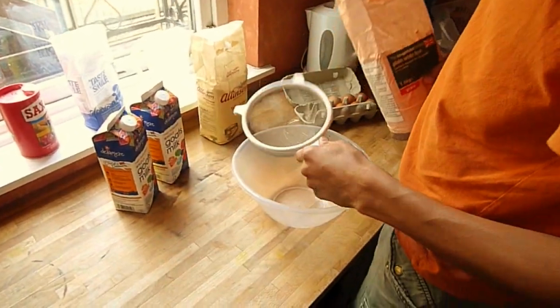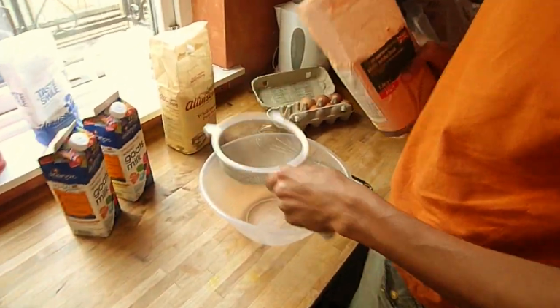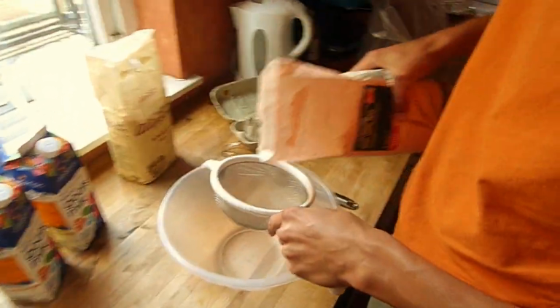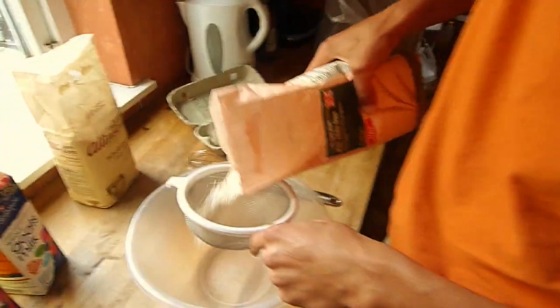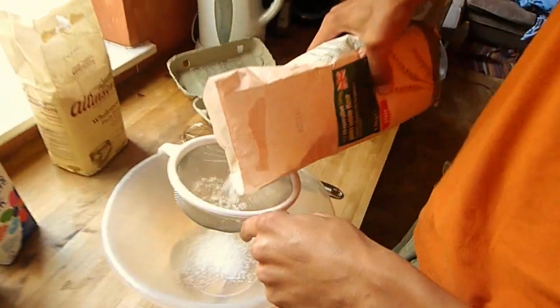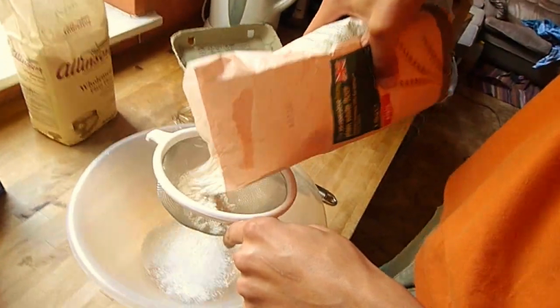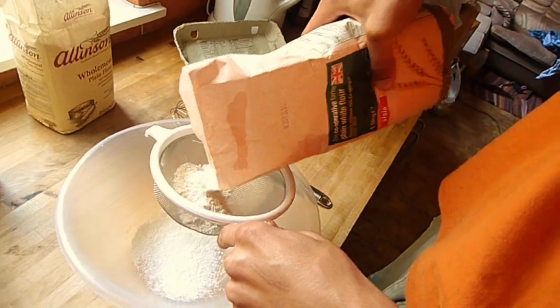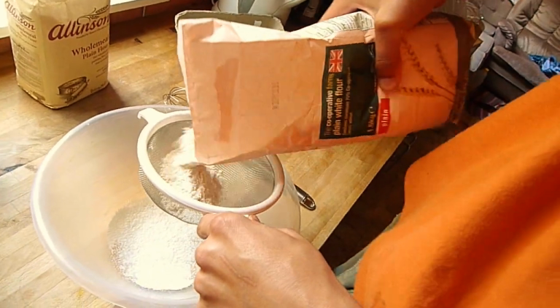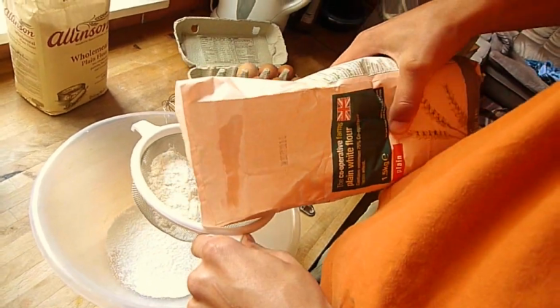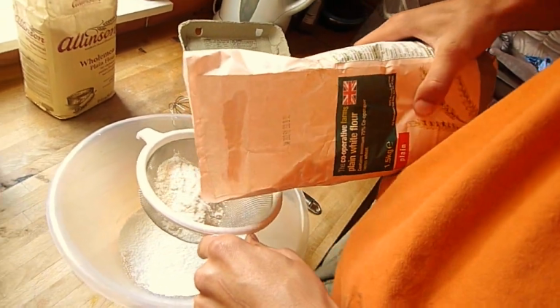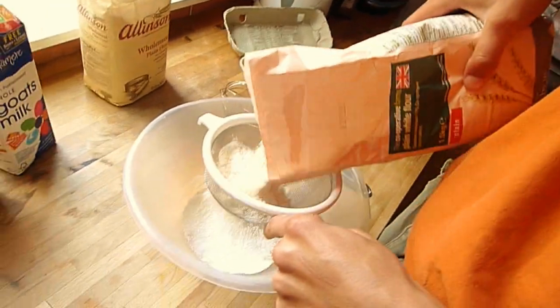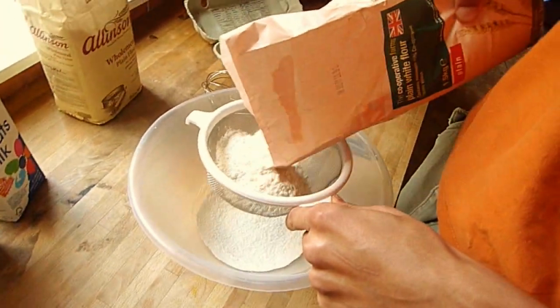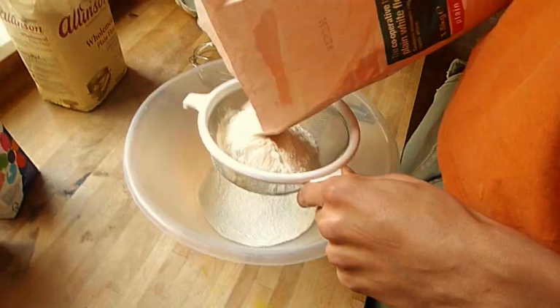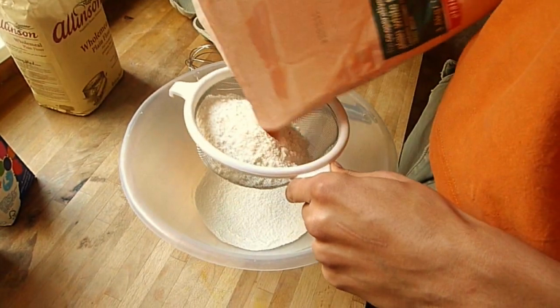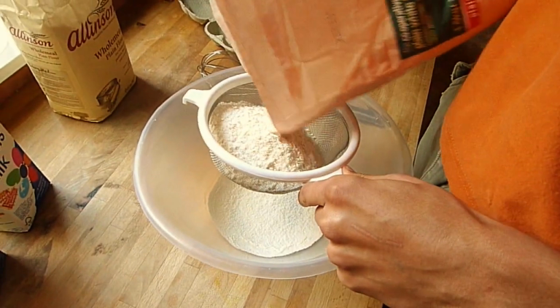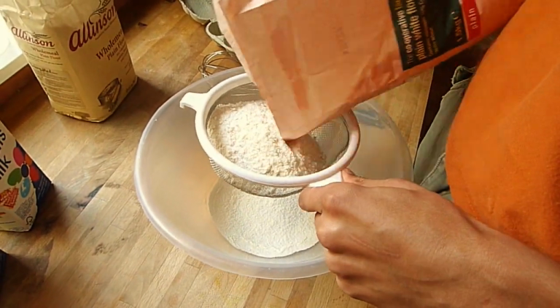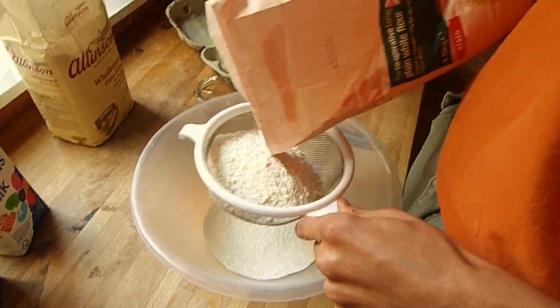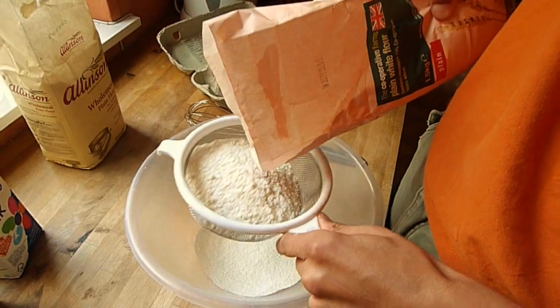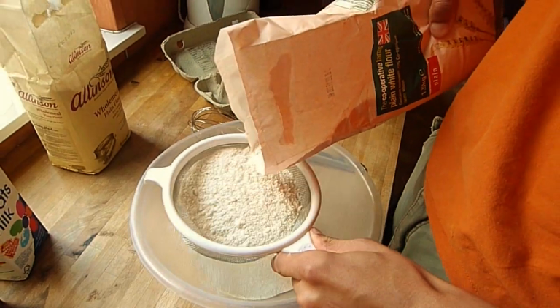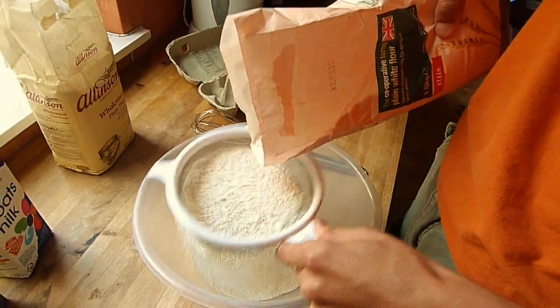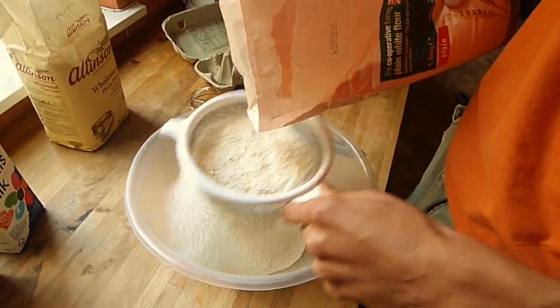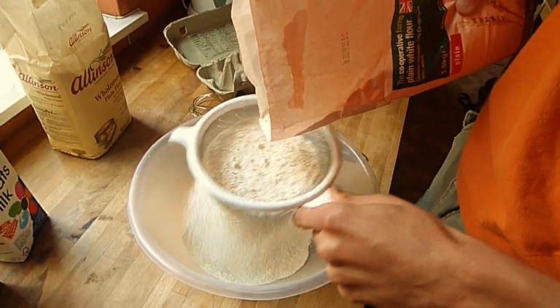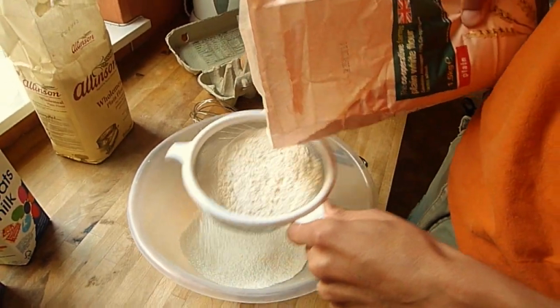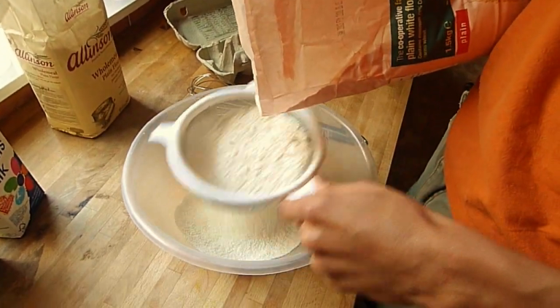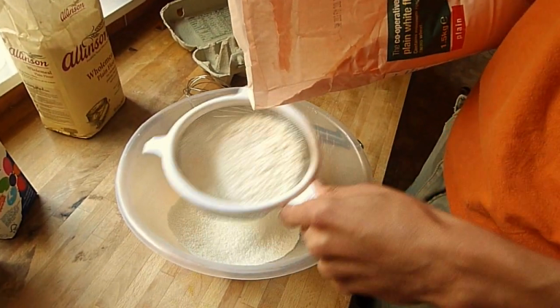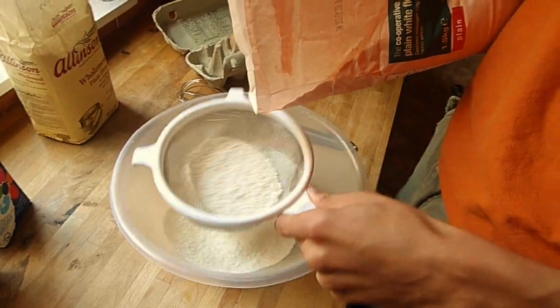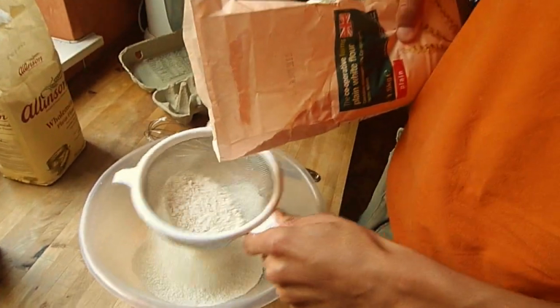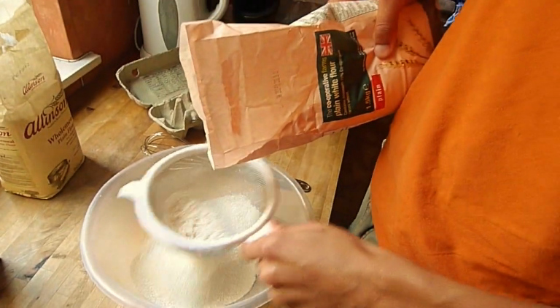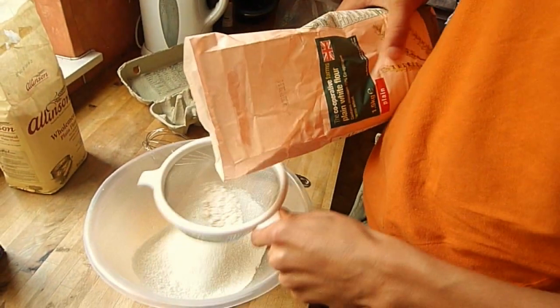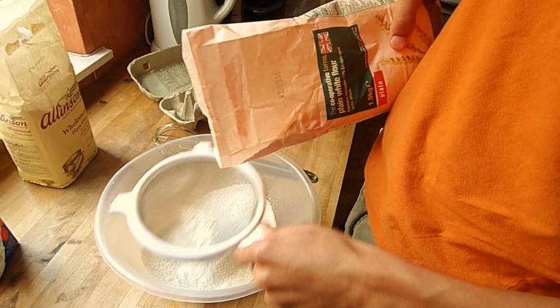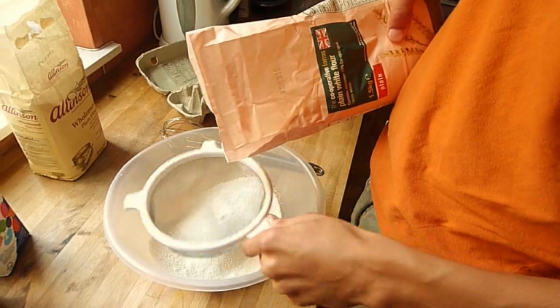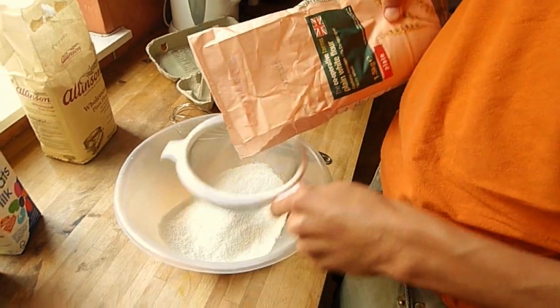First, you just sift the plain white flour into a bowl. You don't necessarily have to sift it, but it makes it a bit fluffier and a bit nicer.